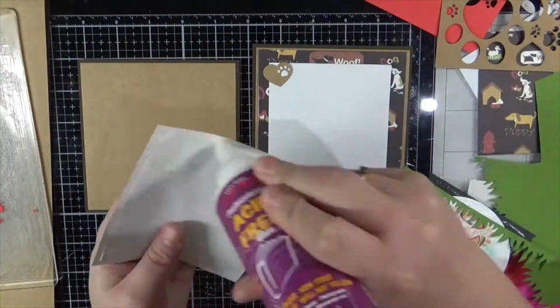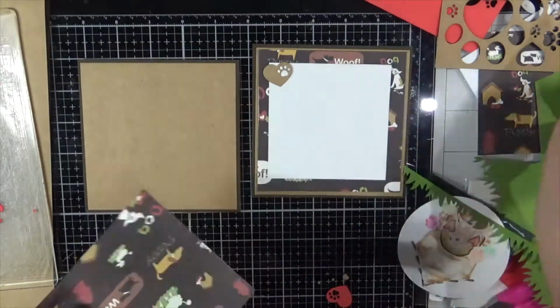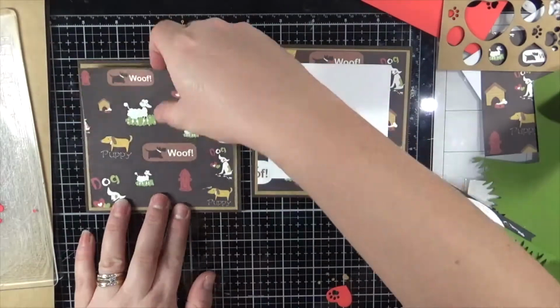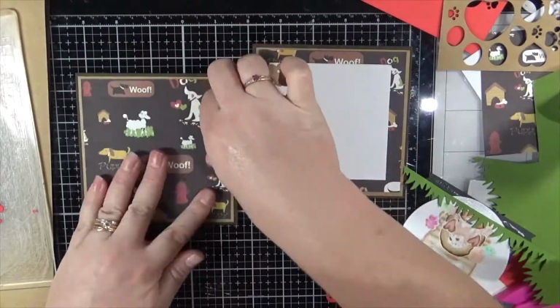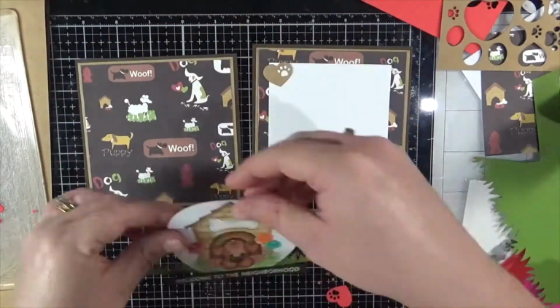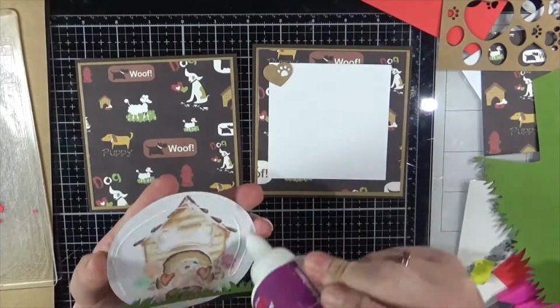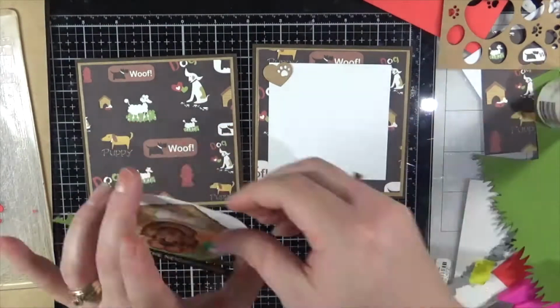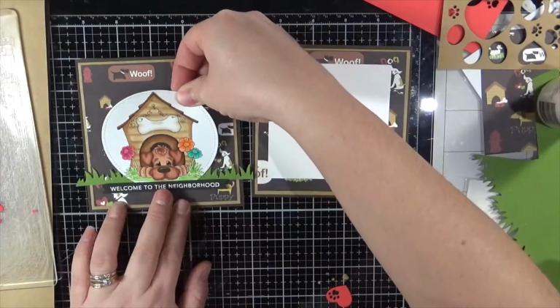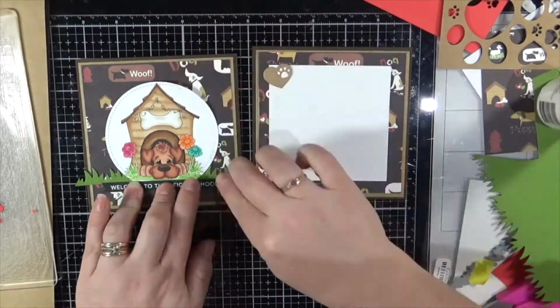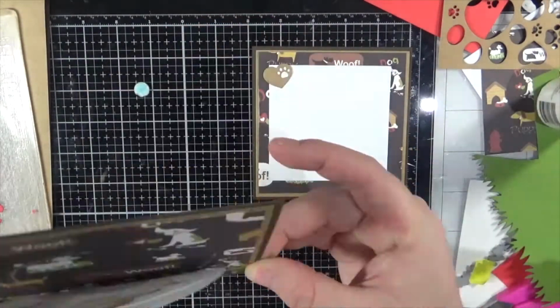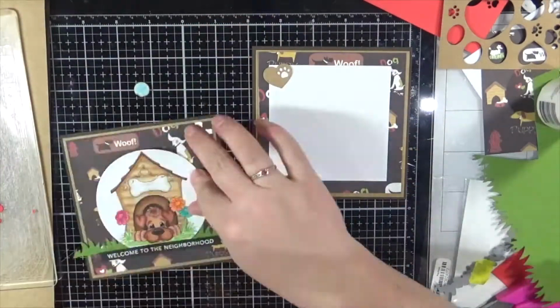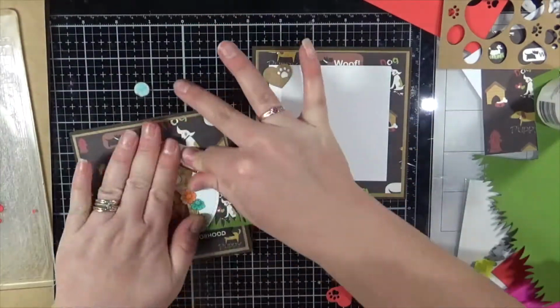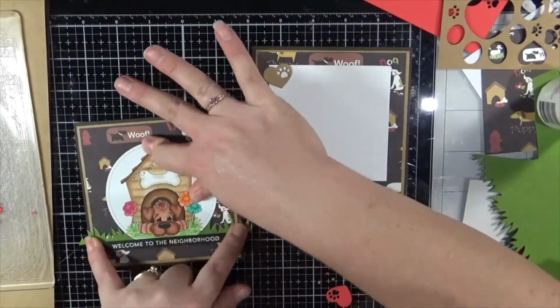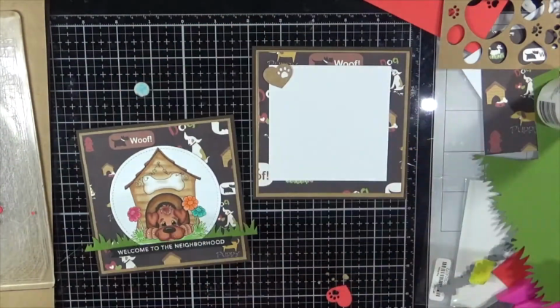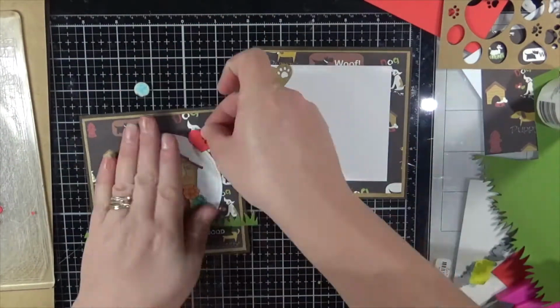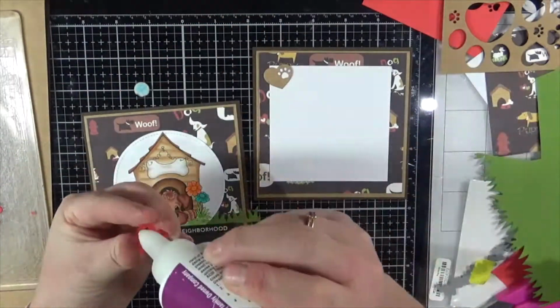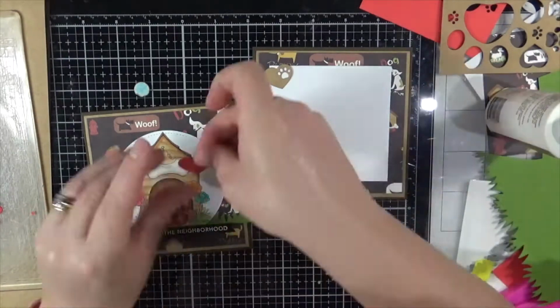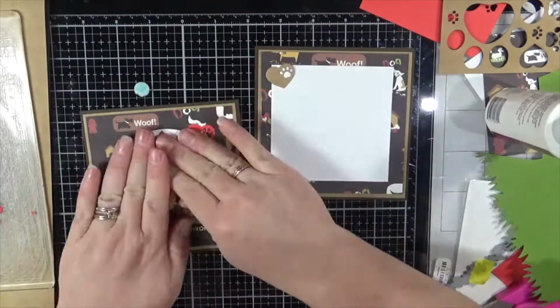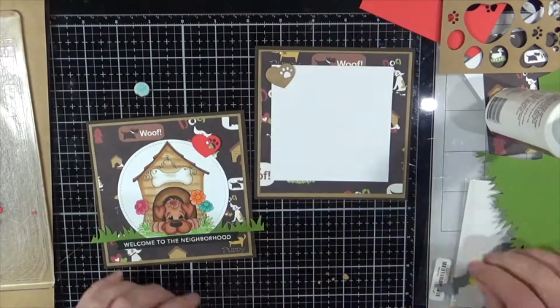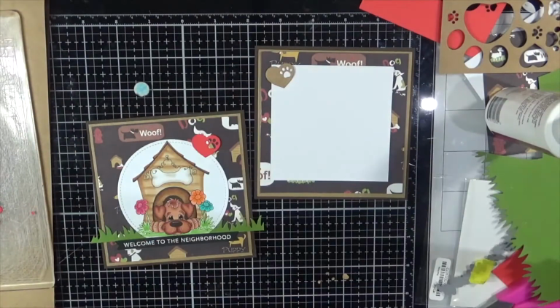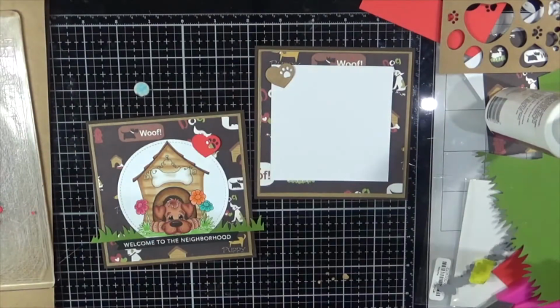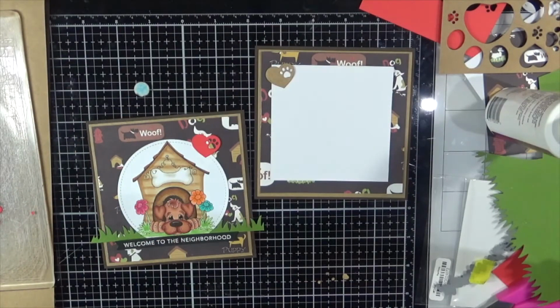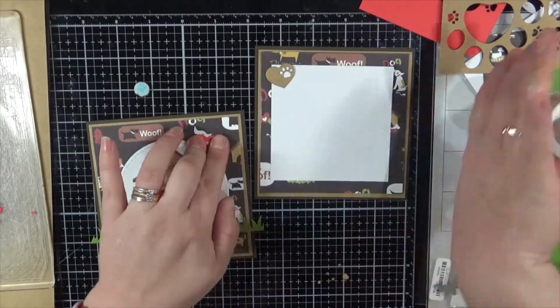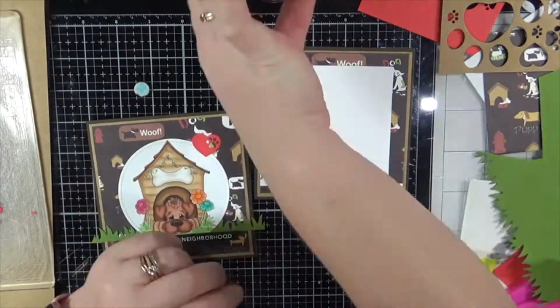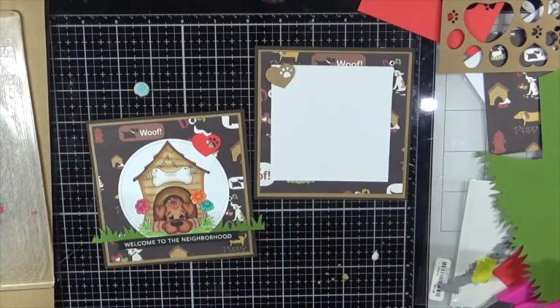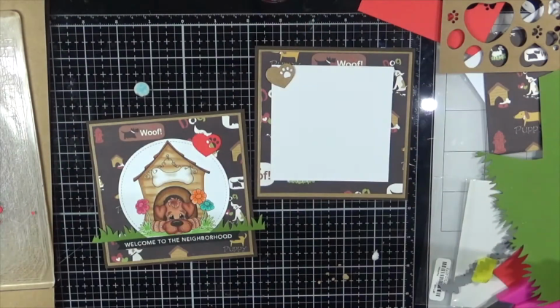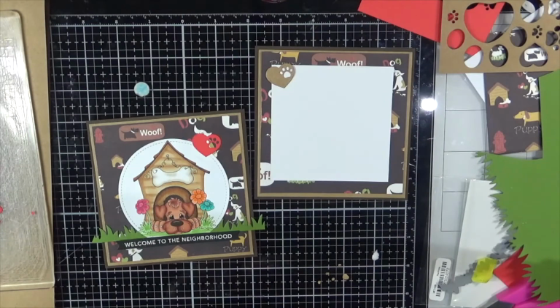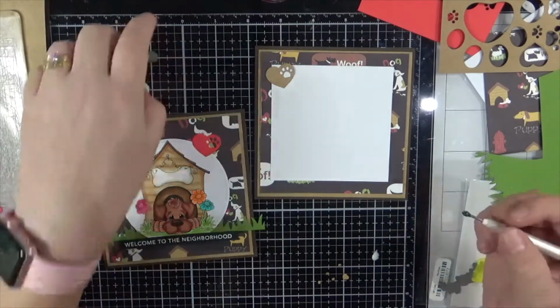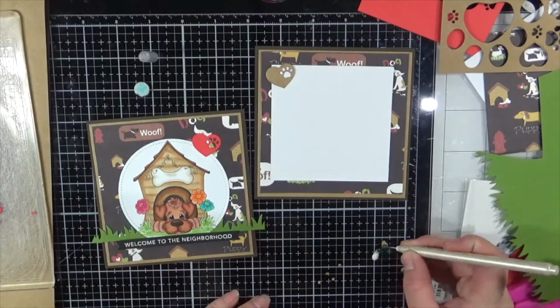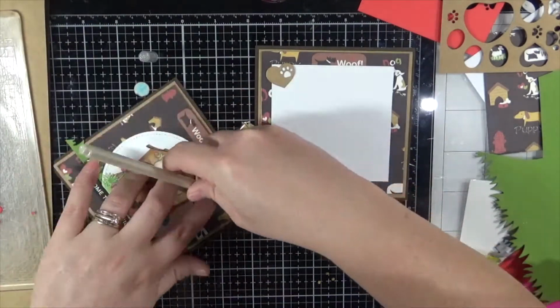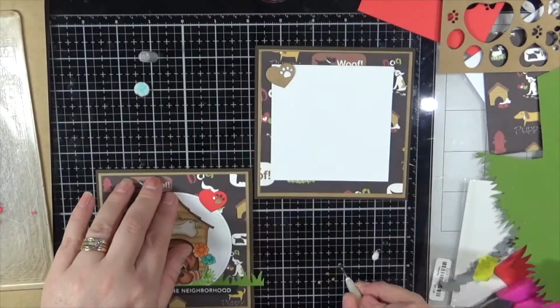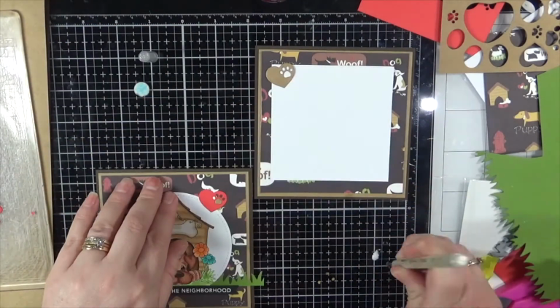I'm just using some Helmar Acid Free Liquid Adhesive to adhere everything down to my card. It is a super quick card today, so I do thank you all for watching. You can watch the colouring on my other video and I hope to see you all soon. Thanks for watching!